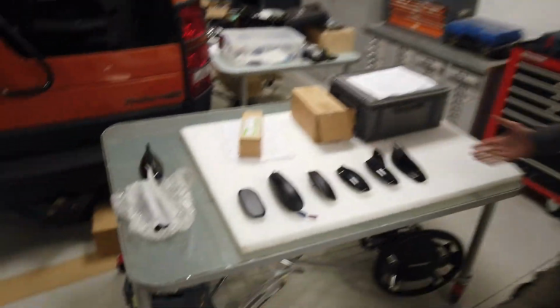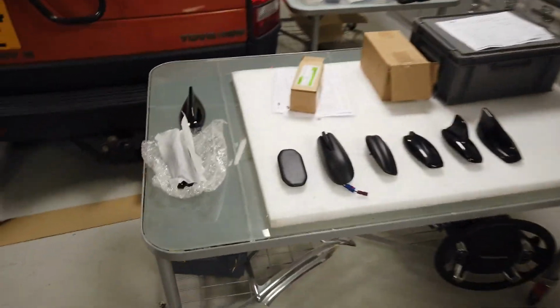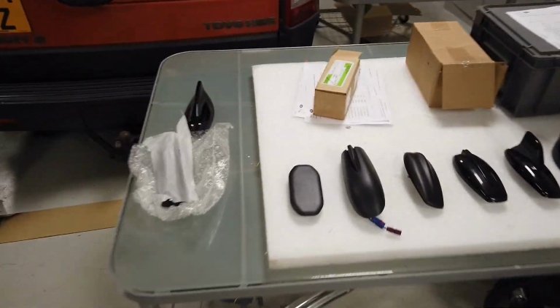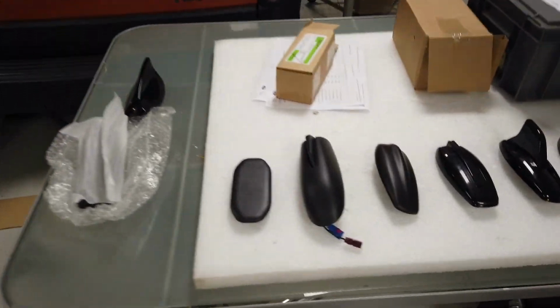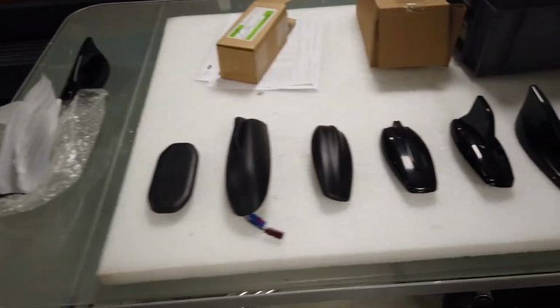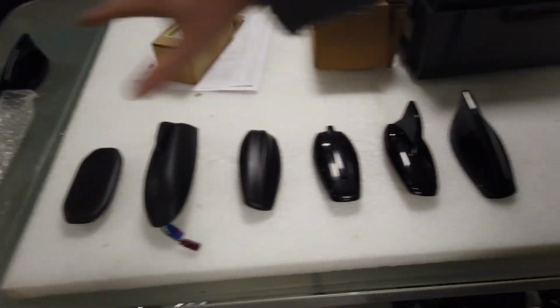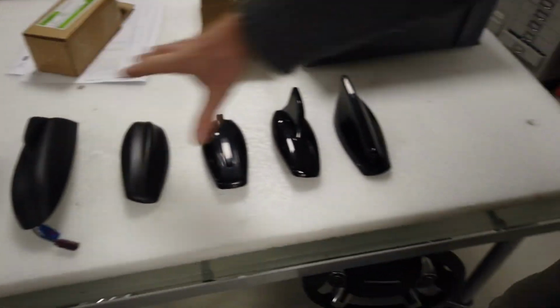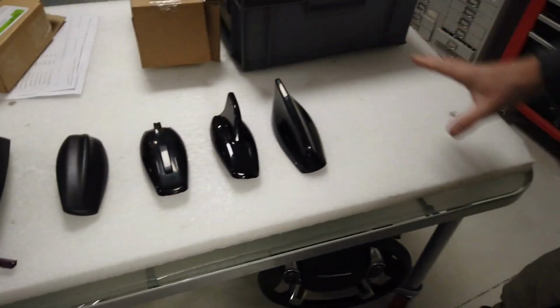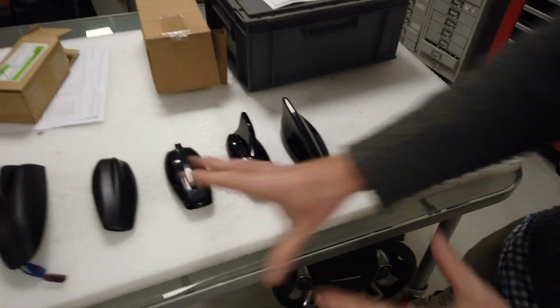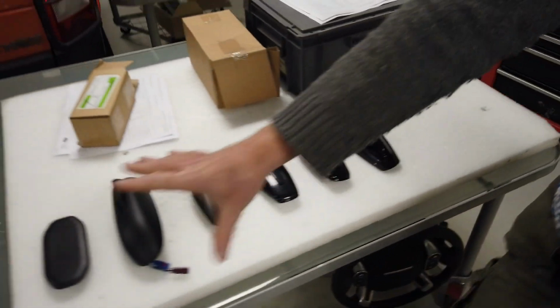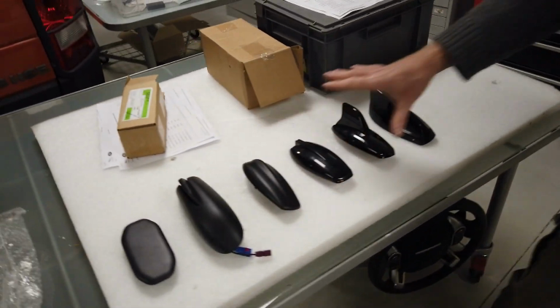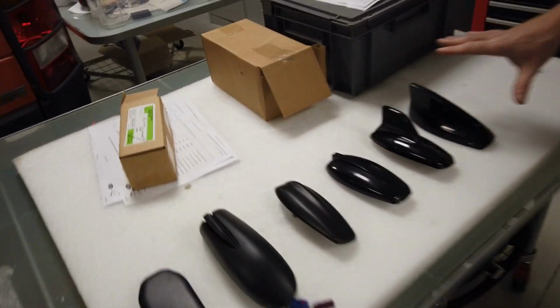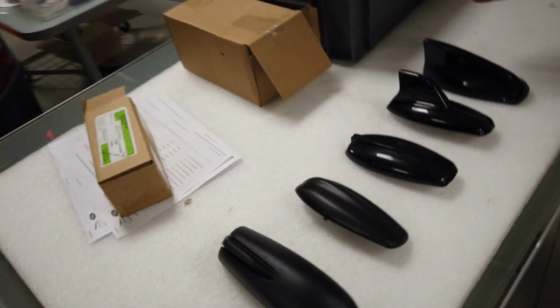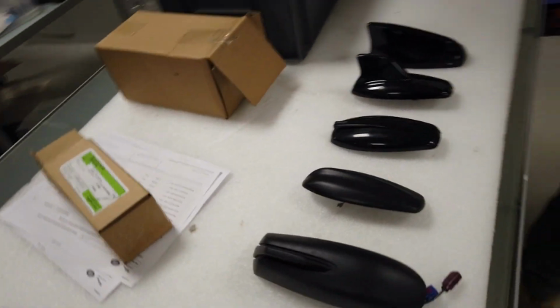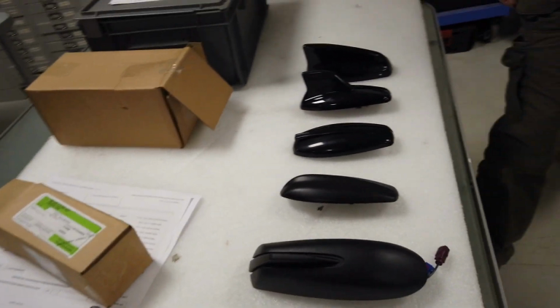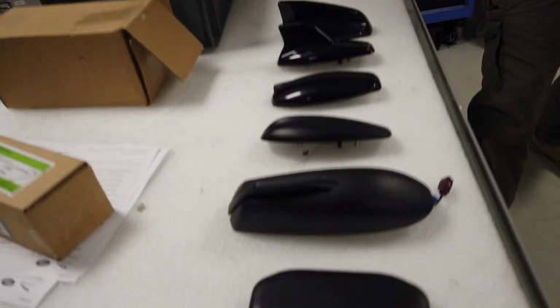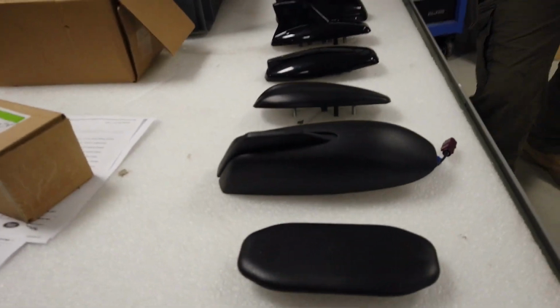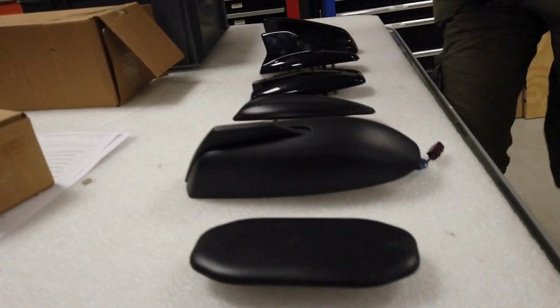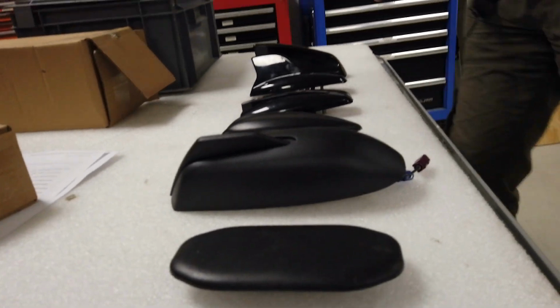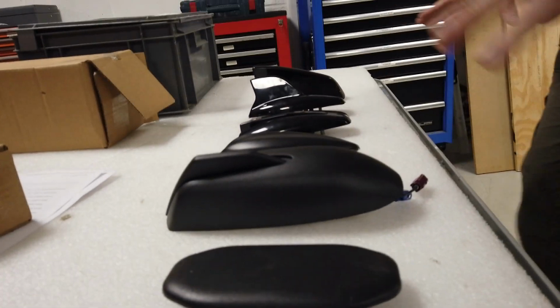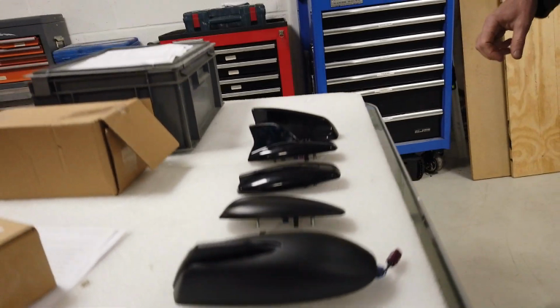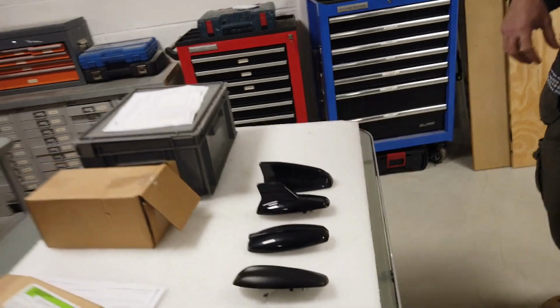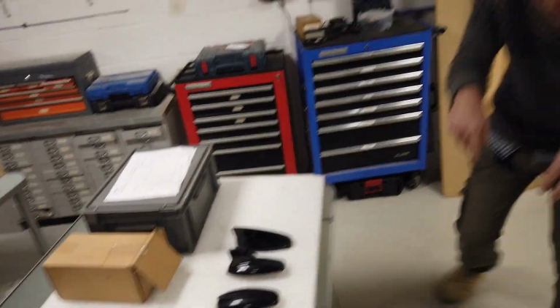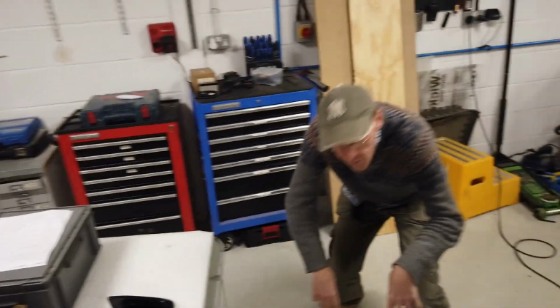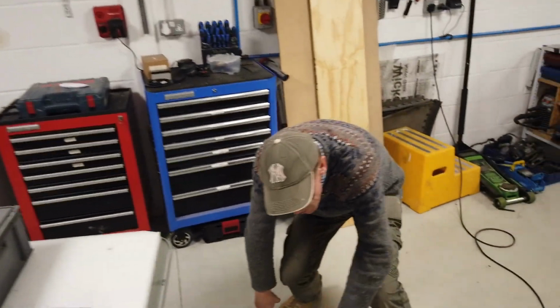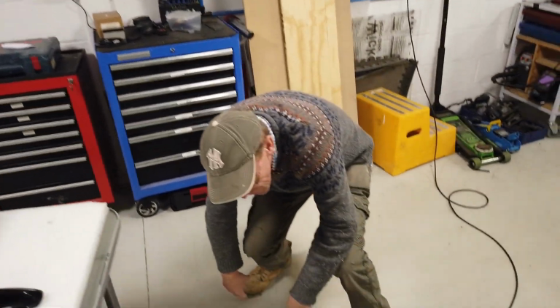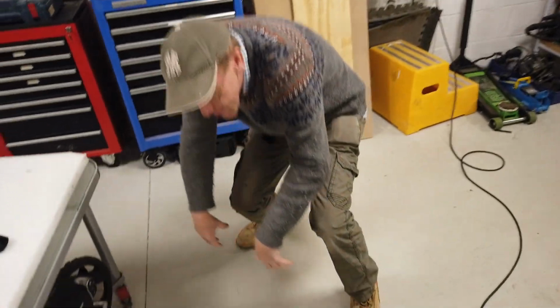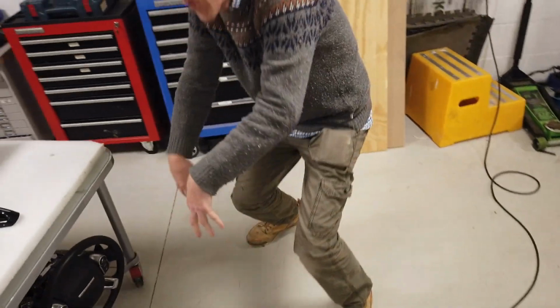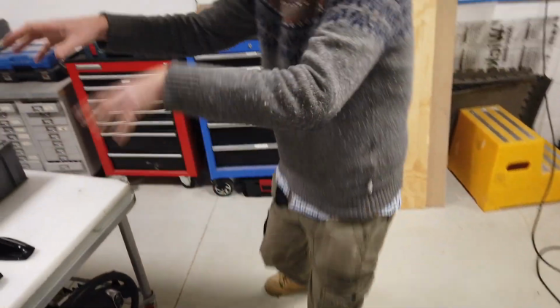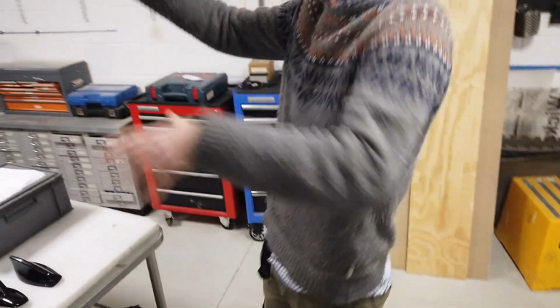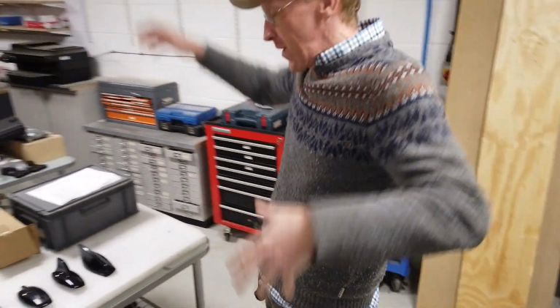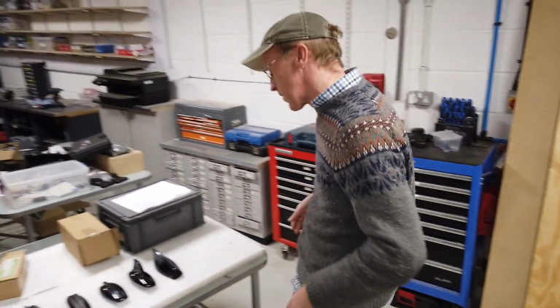Roof aerials. I've laid them all out. It's sort of a timeline of roof aerials. I feel it's like one of those diagrams where you have that sort of ape that's like this and he sort of goes up to be a human.